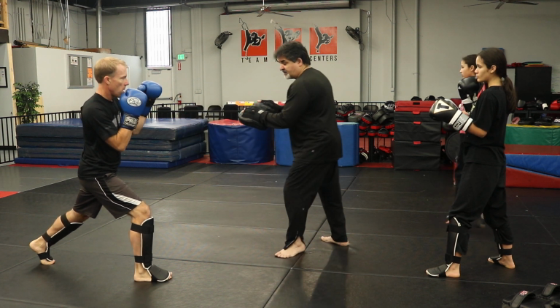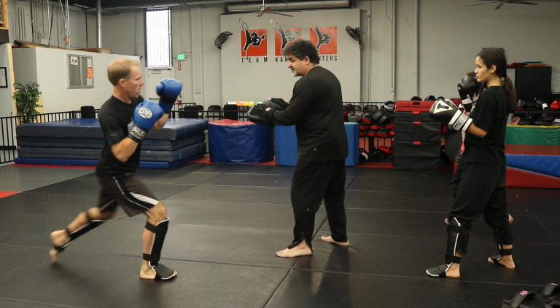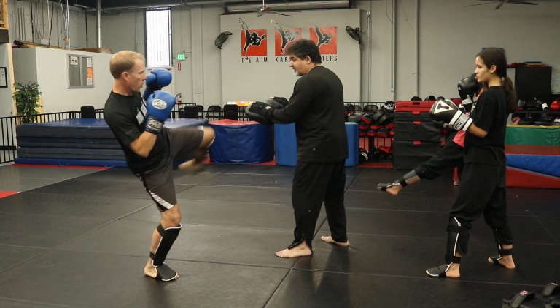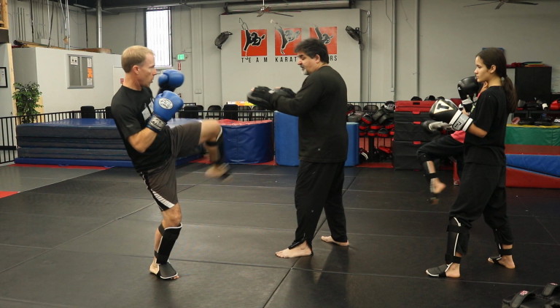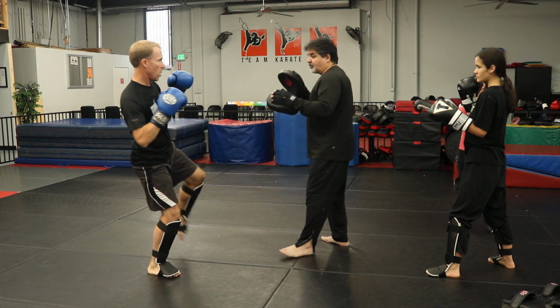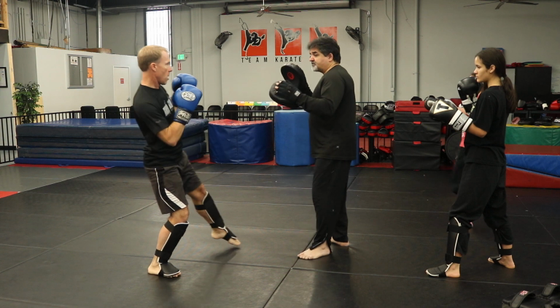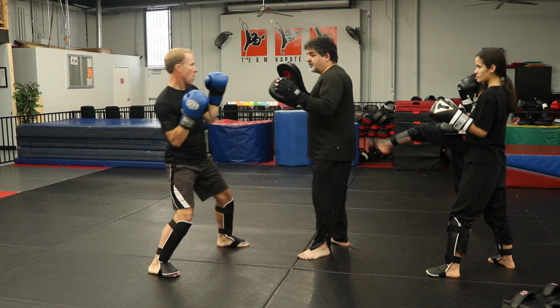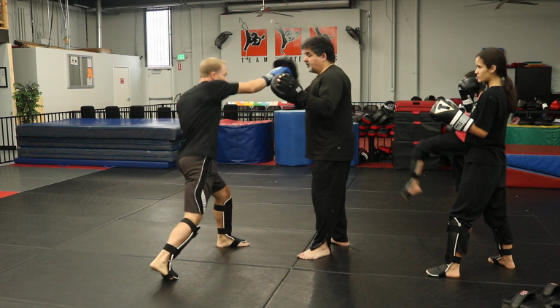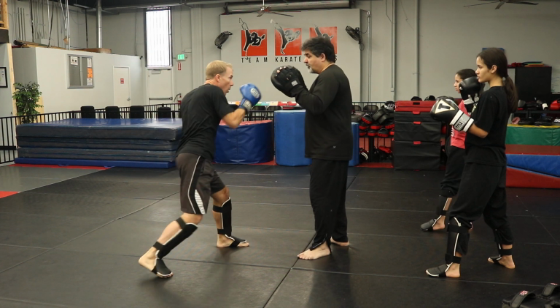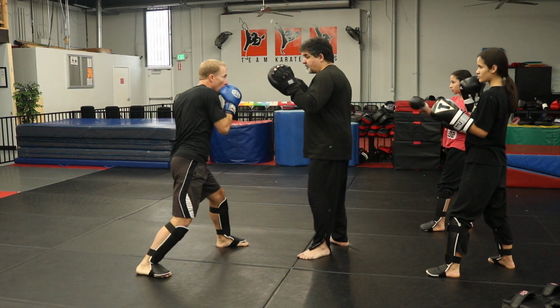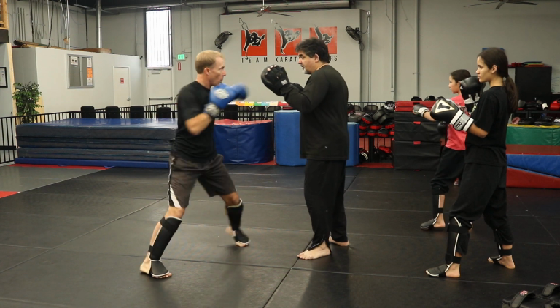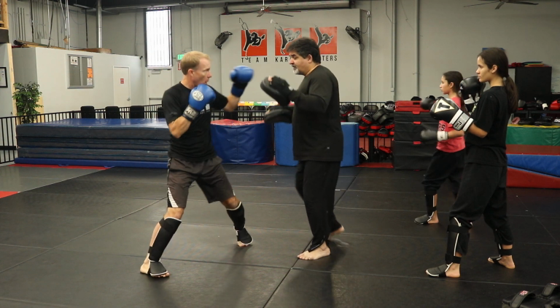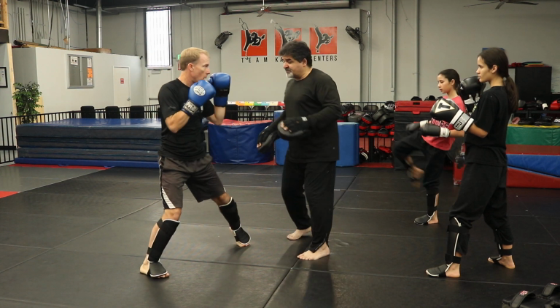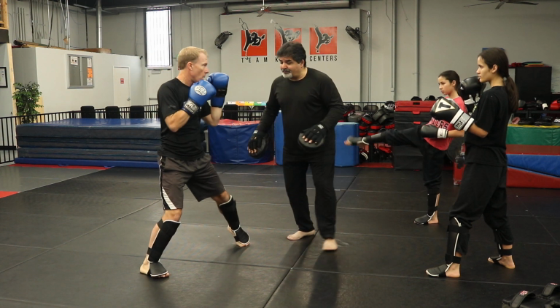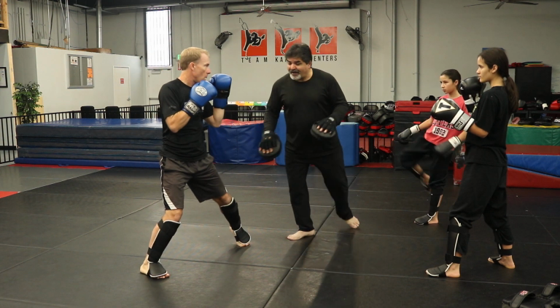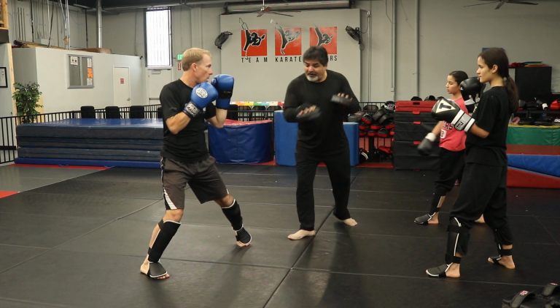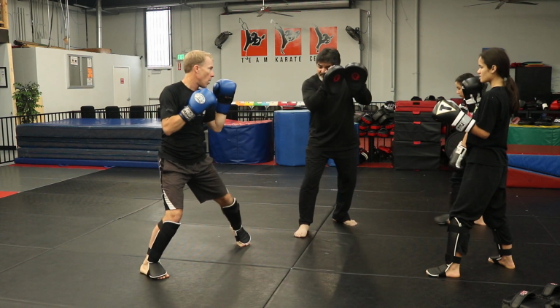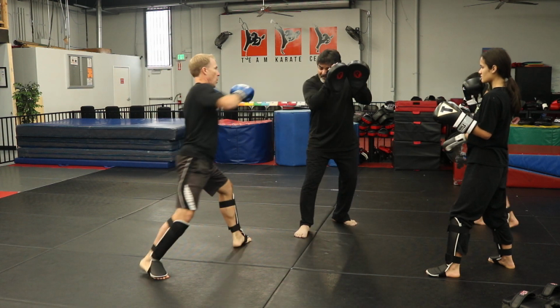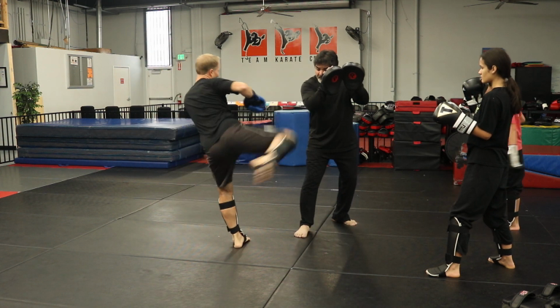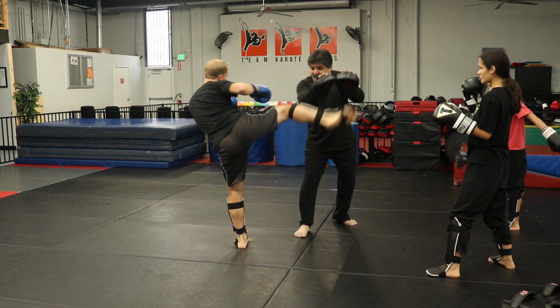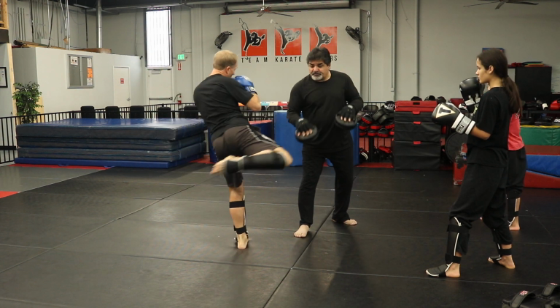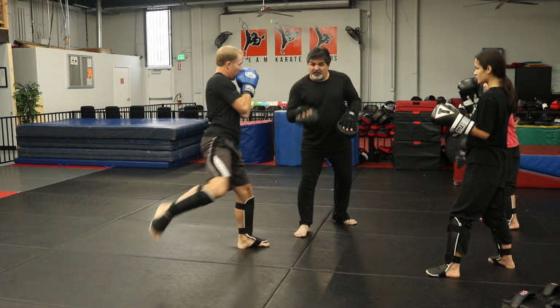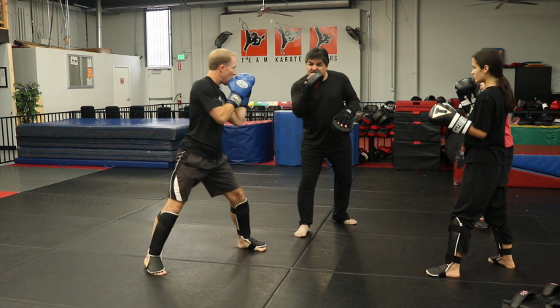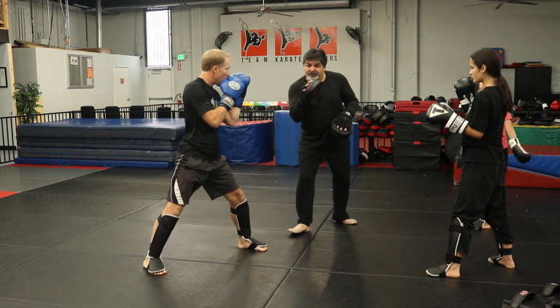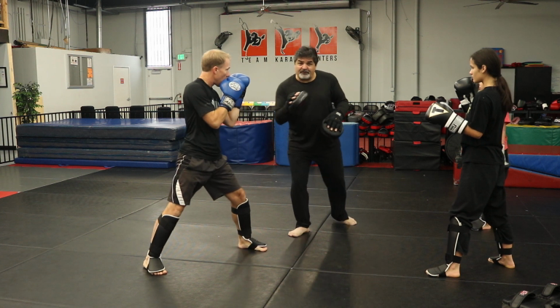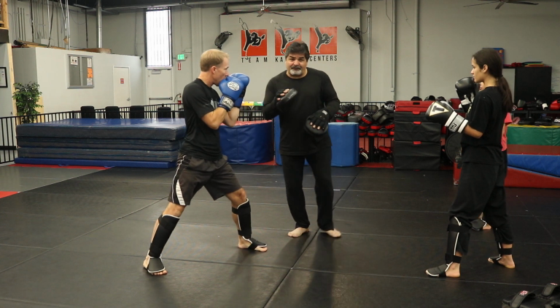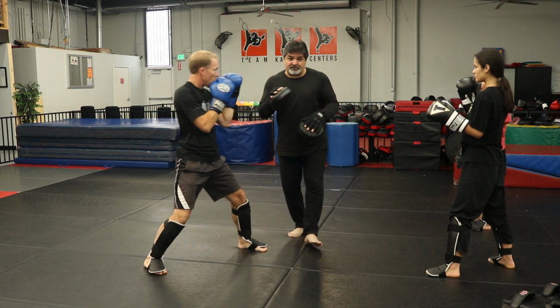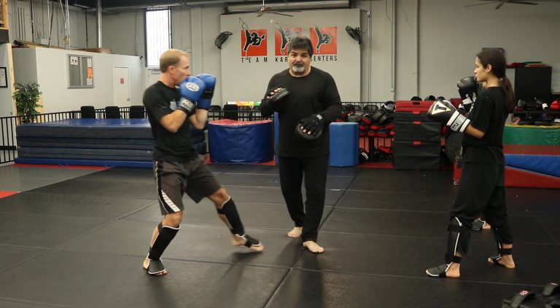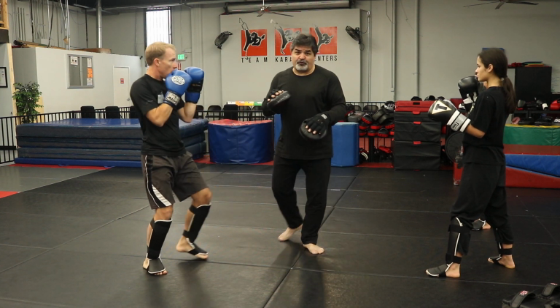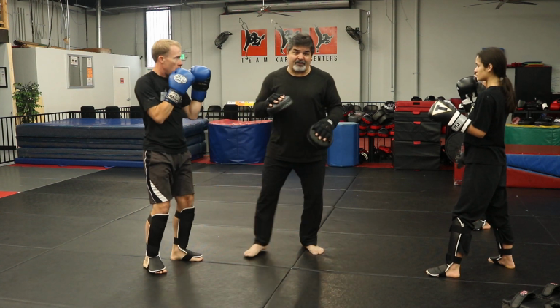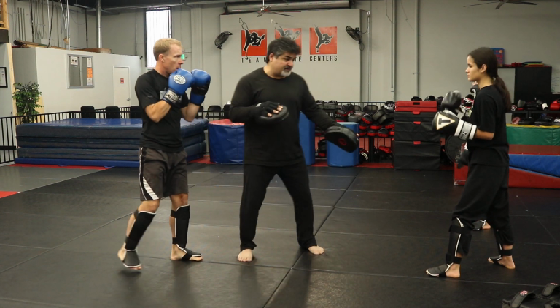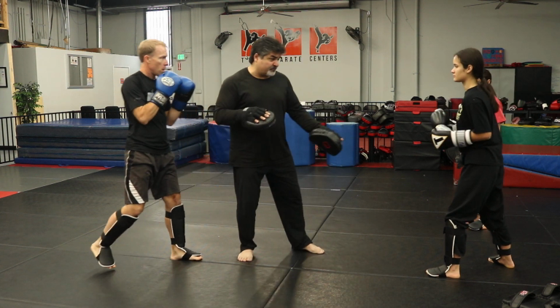The rest is just like the first set: roundhouse to the stomach, cross, hook. I'm going to step back, roundhouse to the head. Notice there are three different levels for the roundhouses that we're doing.